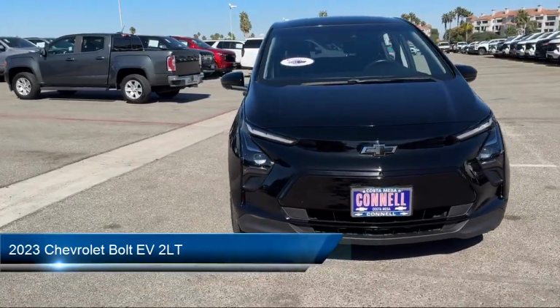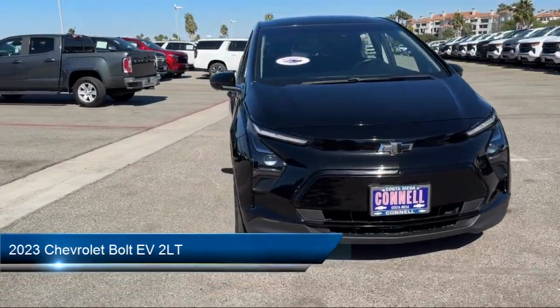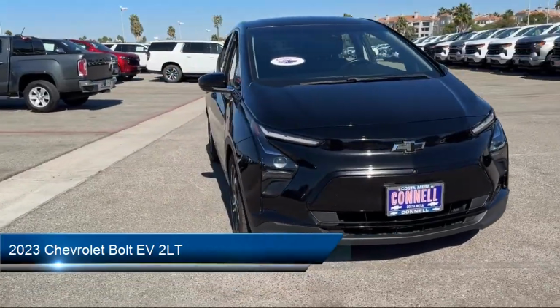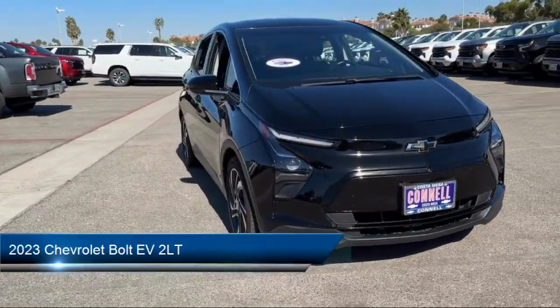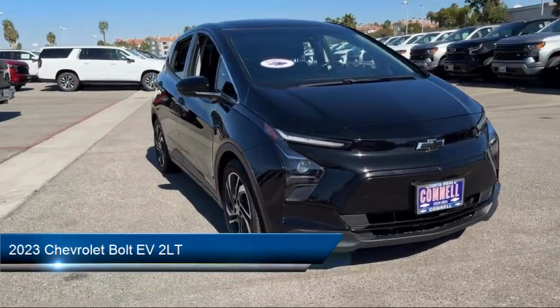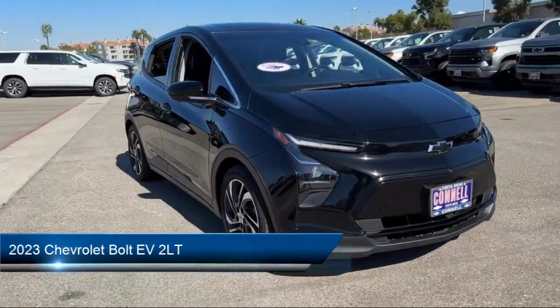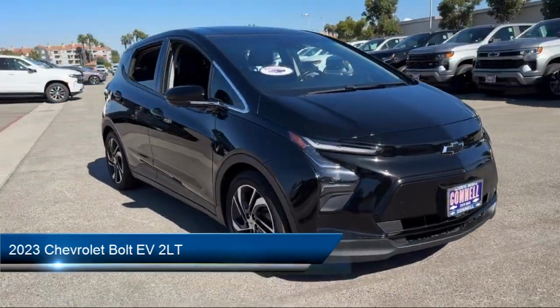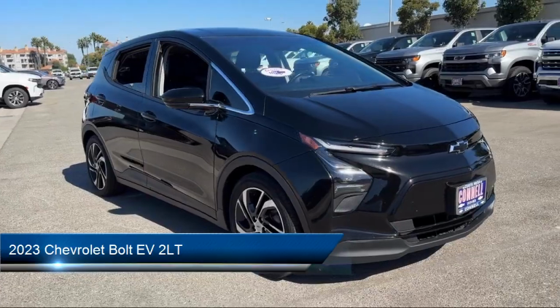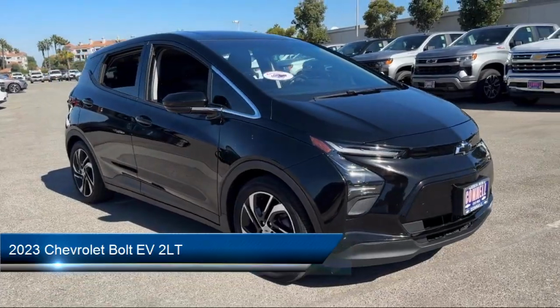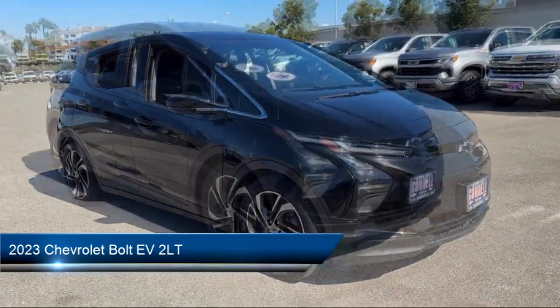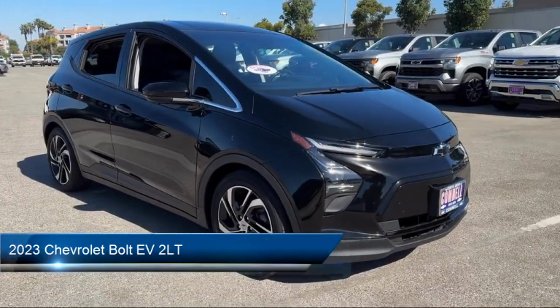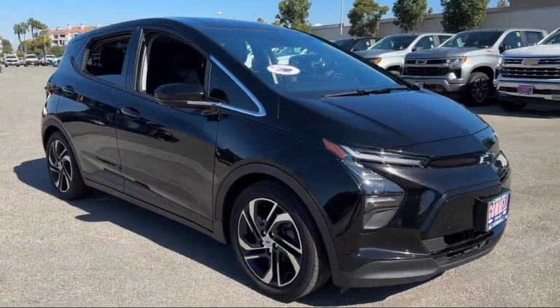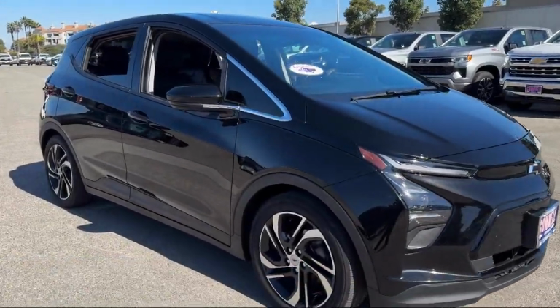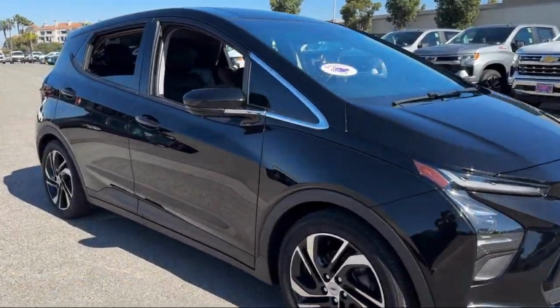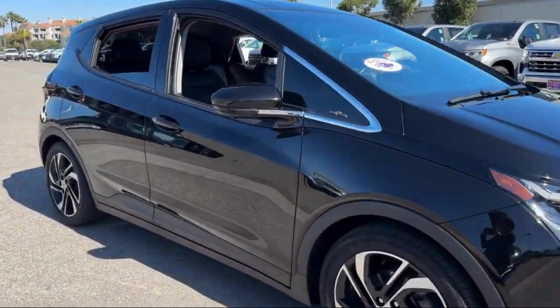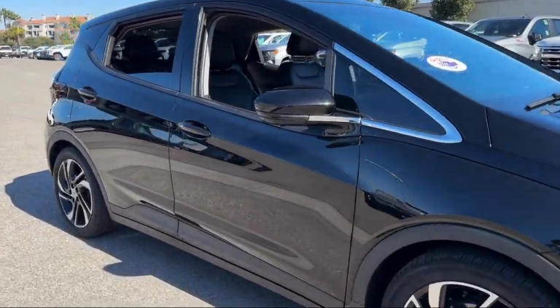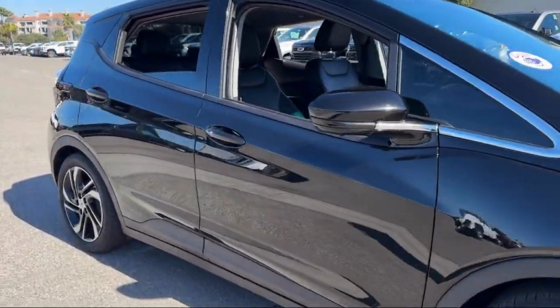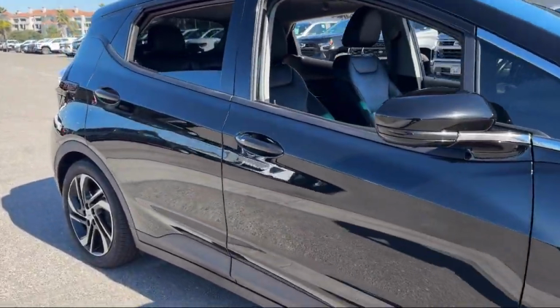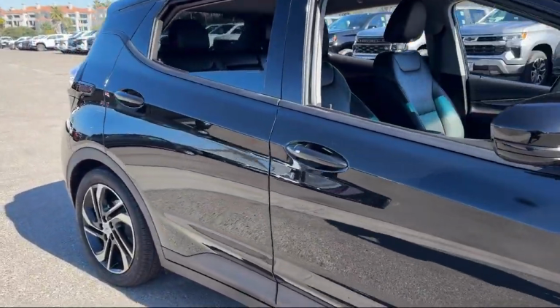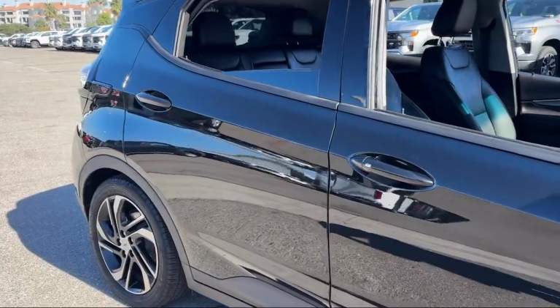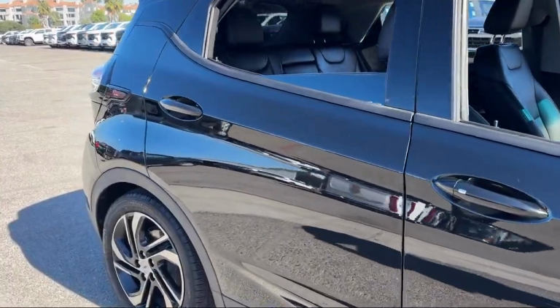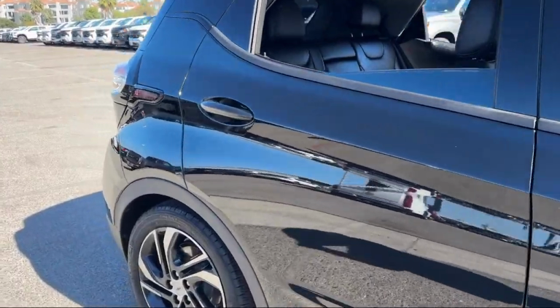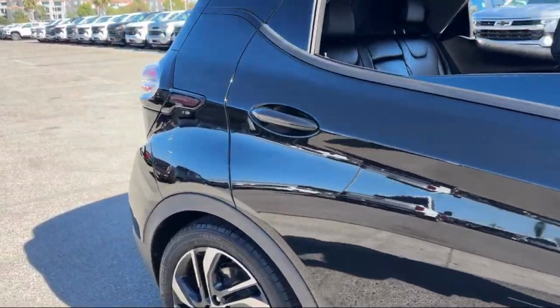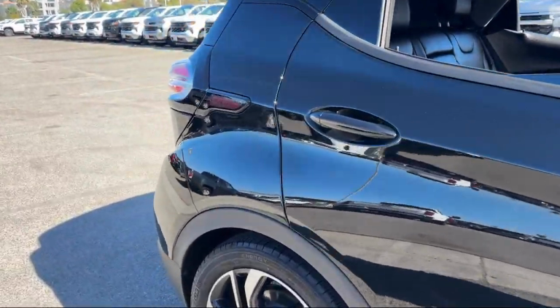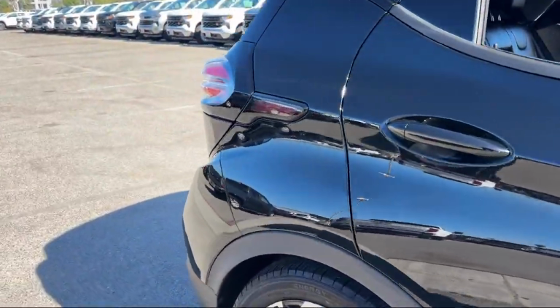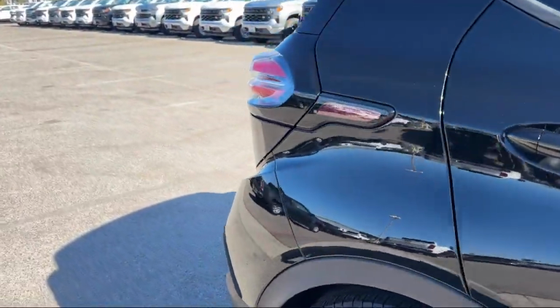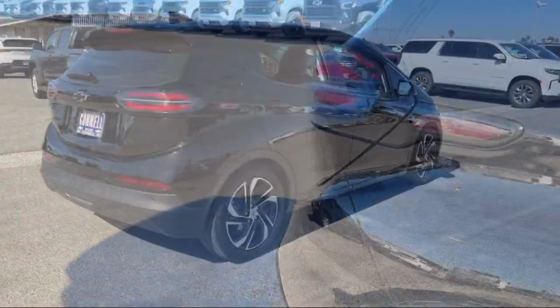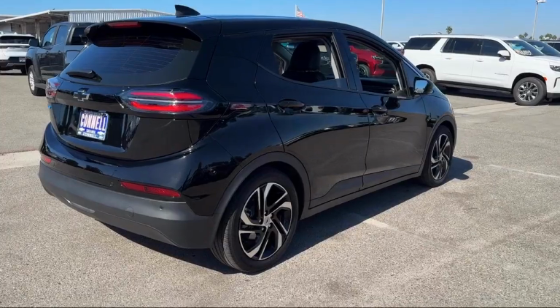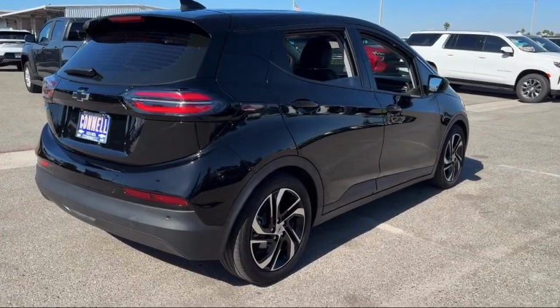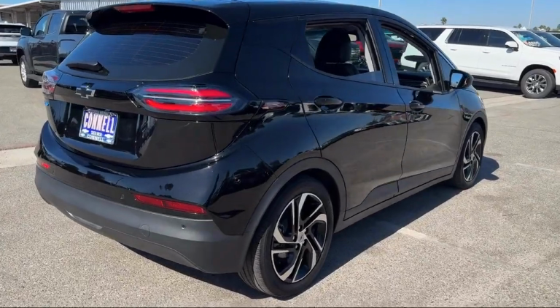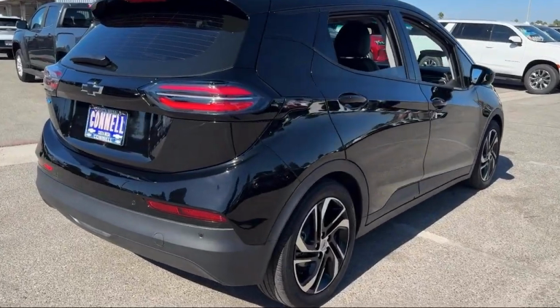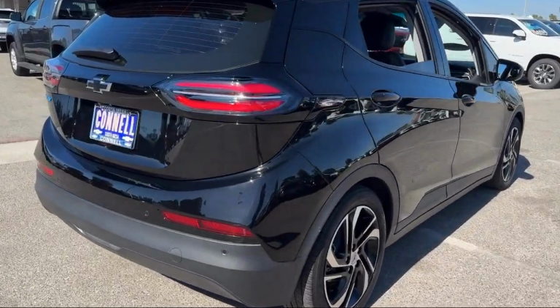It comes equipped with smart device integration, auxiliary audio input, front collision warning, front collision mitigation, lithium-ion traction battery, and automatic high beams.